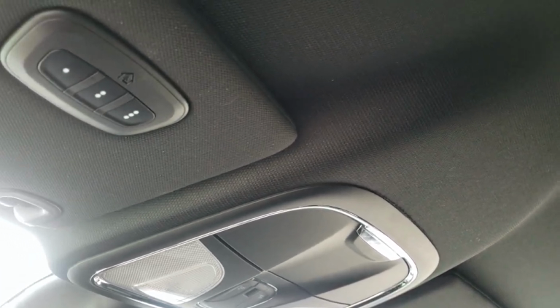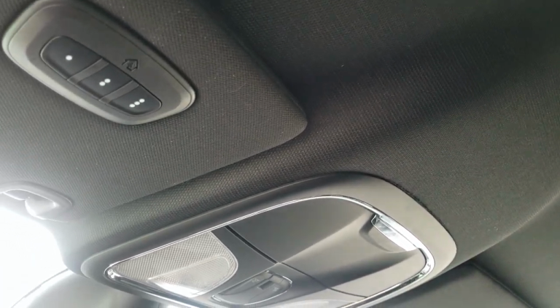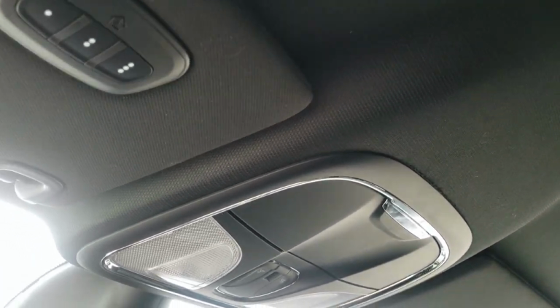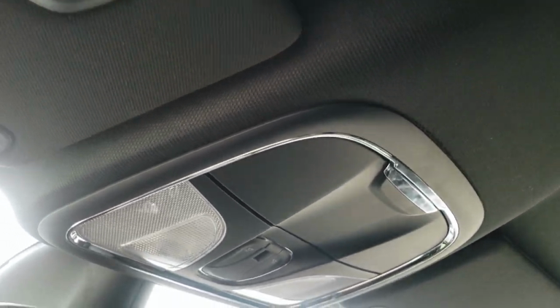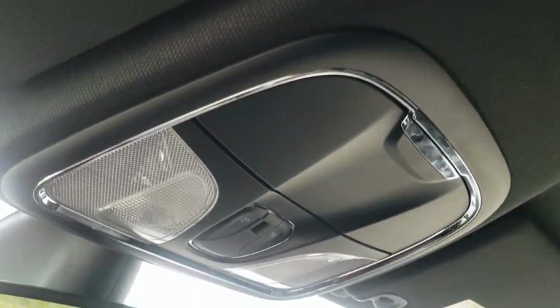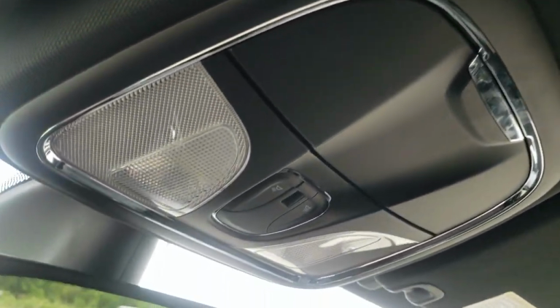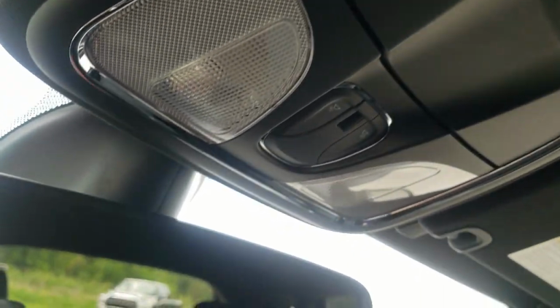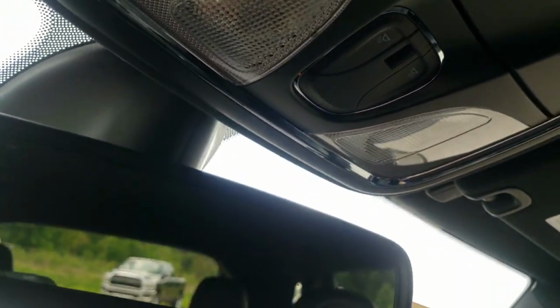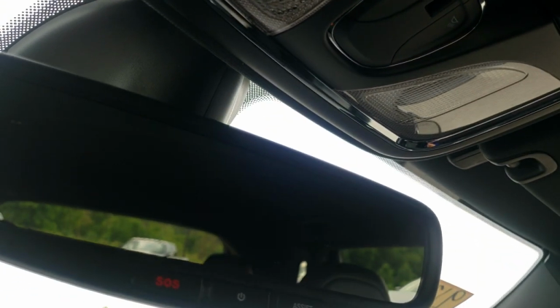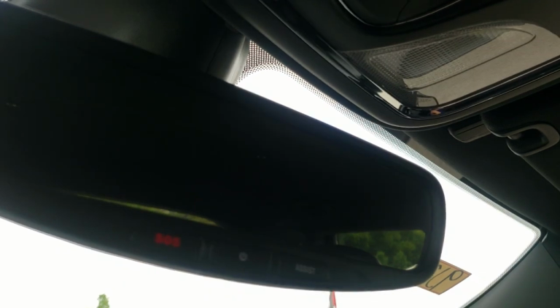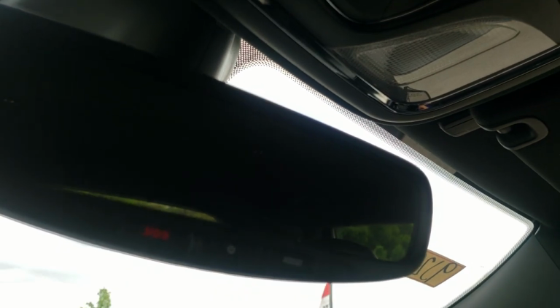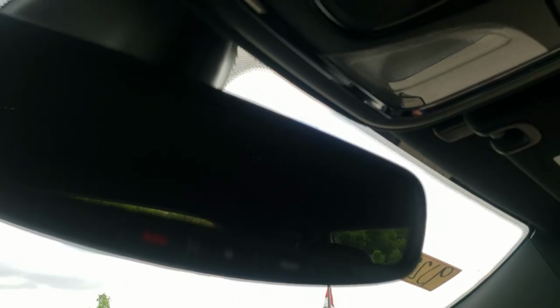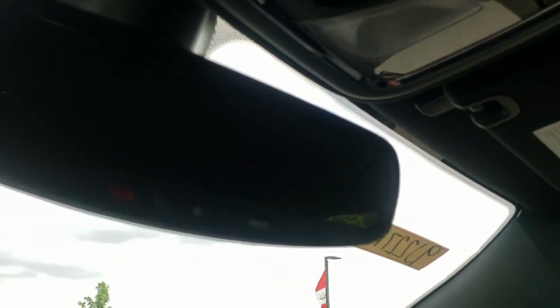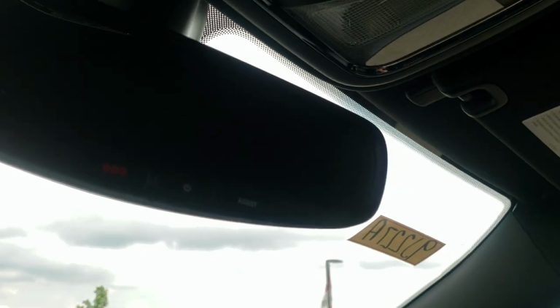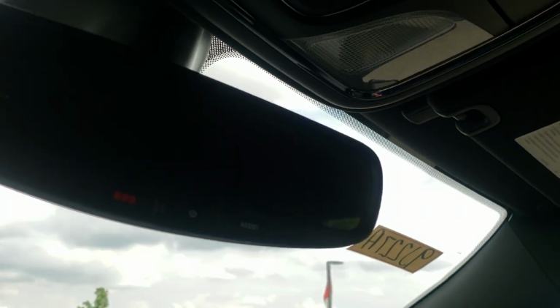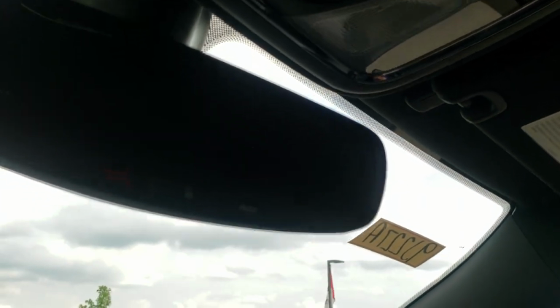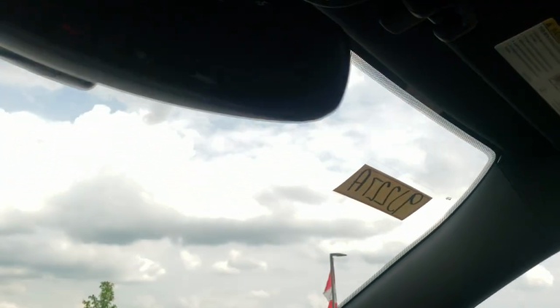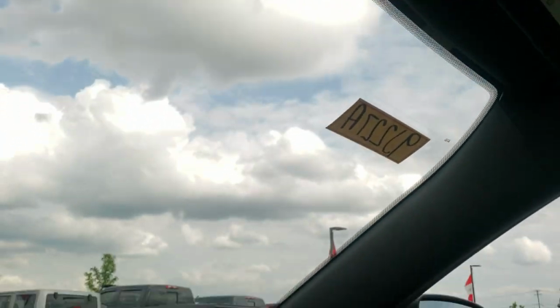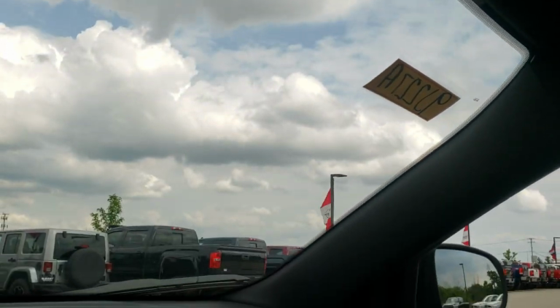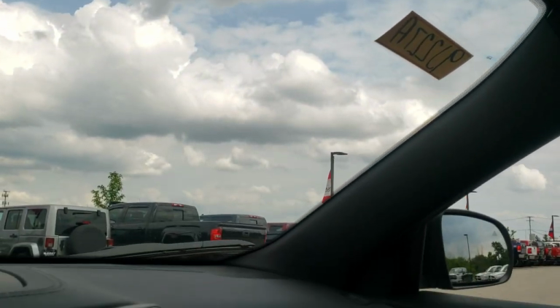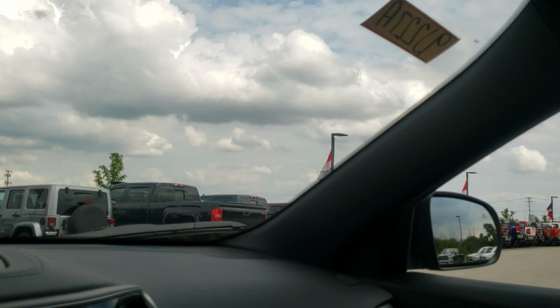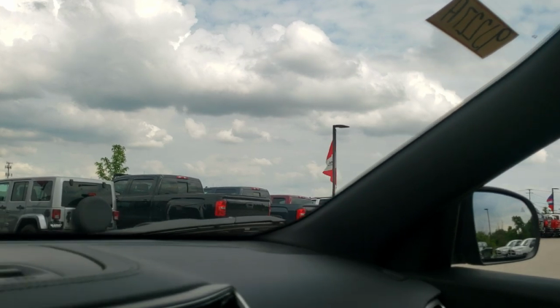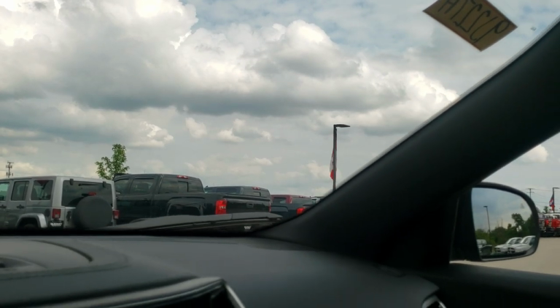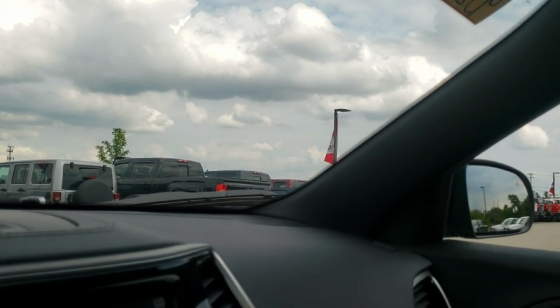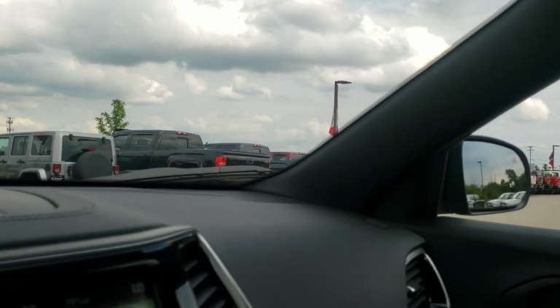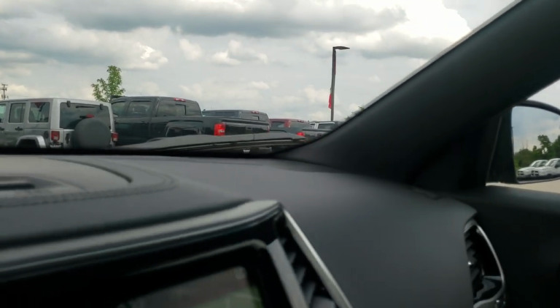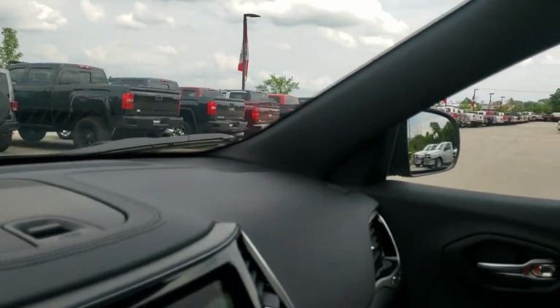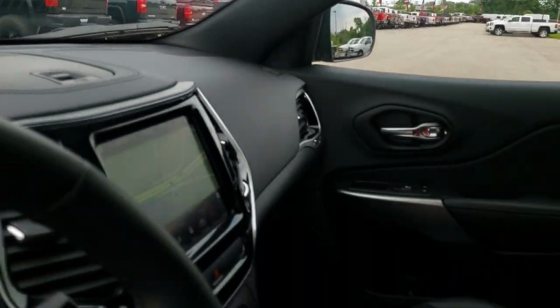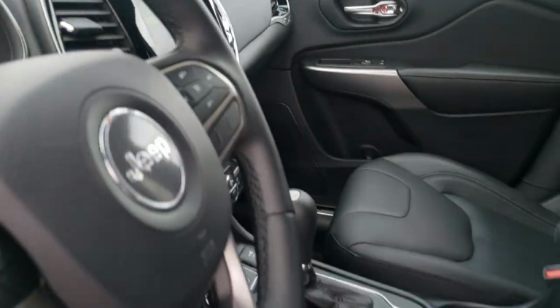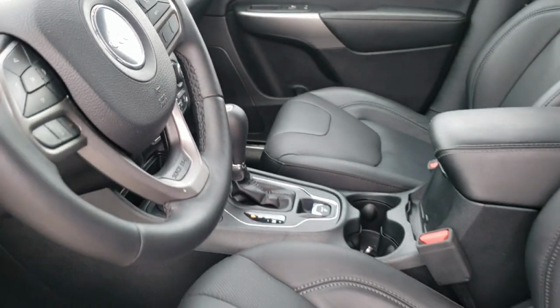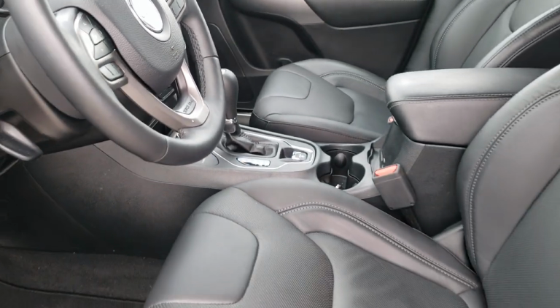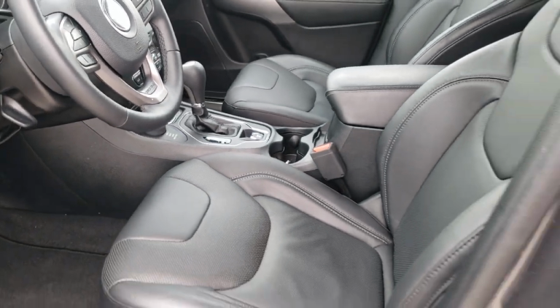The headliner is very nice and clean. You get map lights up there as well as HomeLink buttons for your garage door, security systems, and lighting systems. Finally, there's an SOS and assist button in the mirror, which are features of the vehicle that you never have to pay a subscription for.